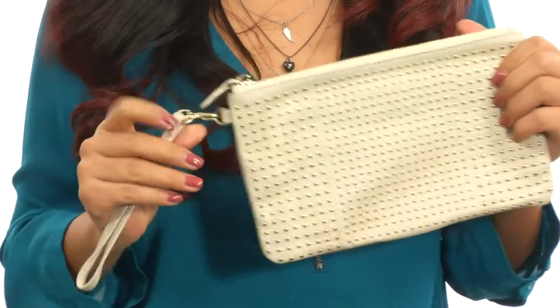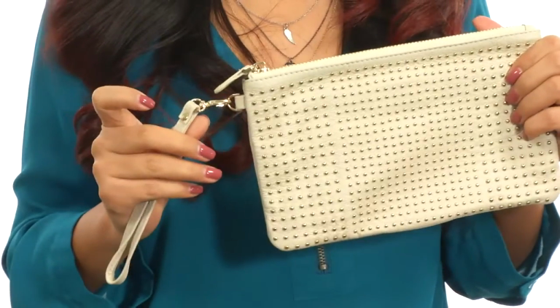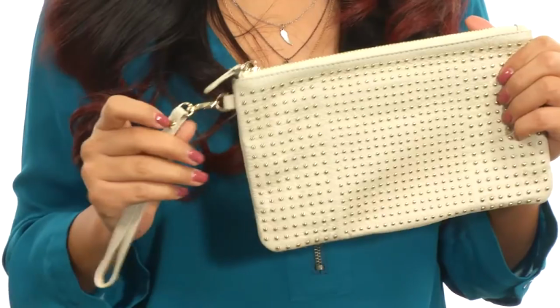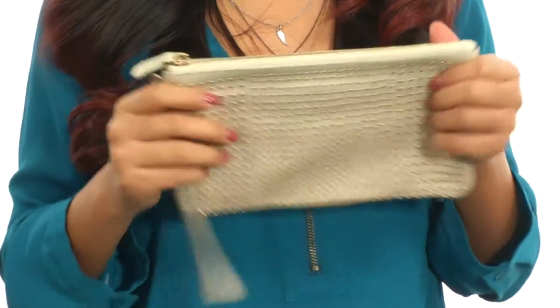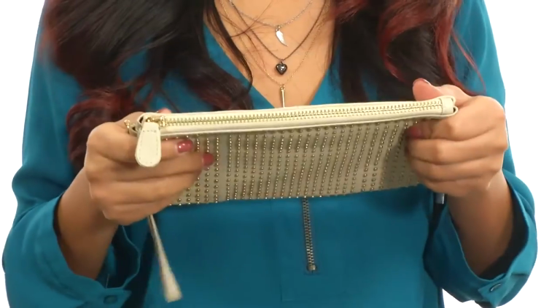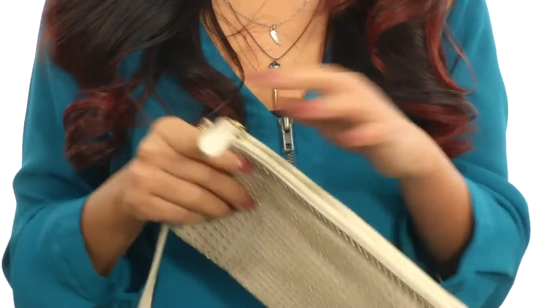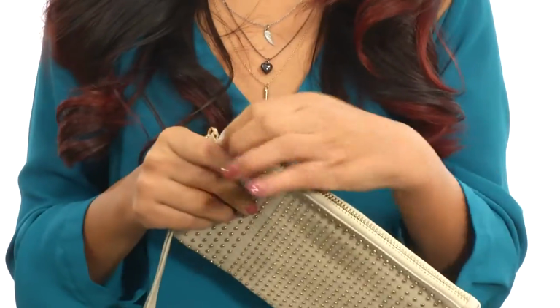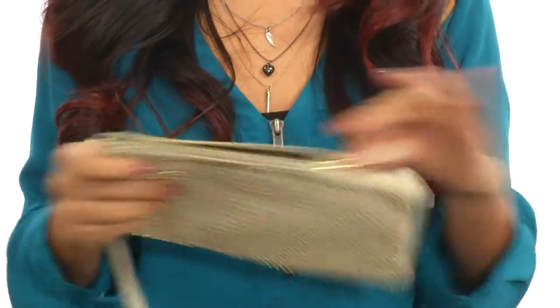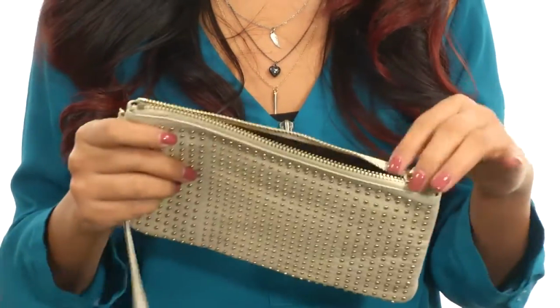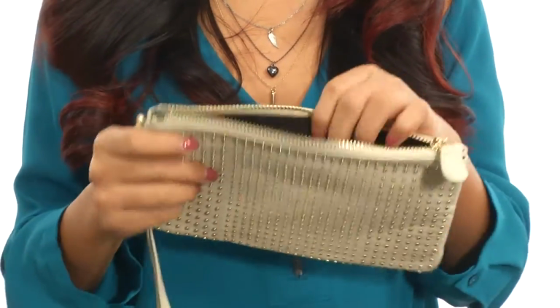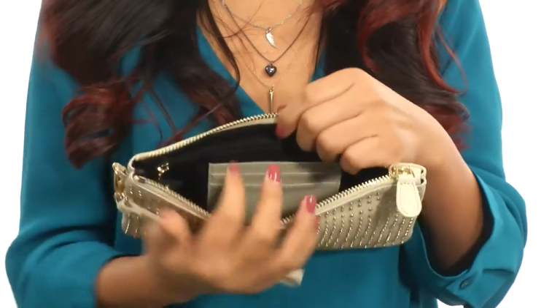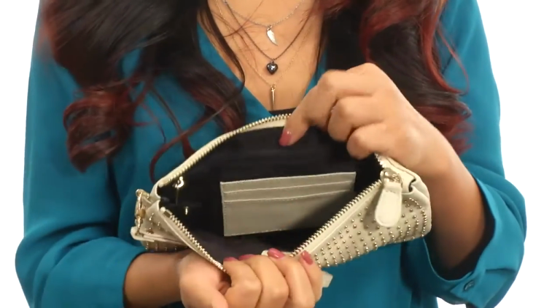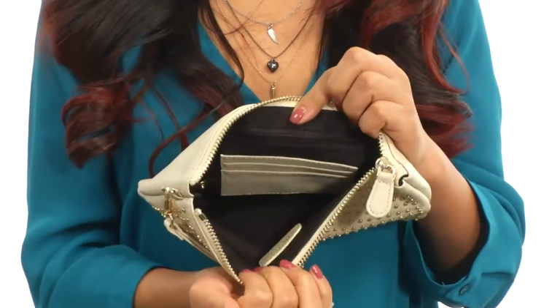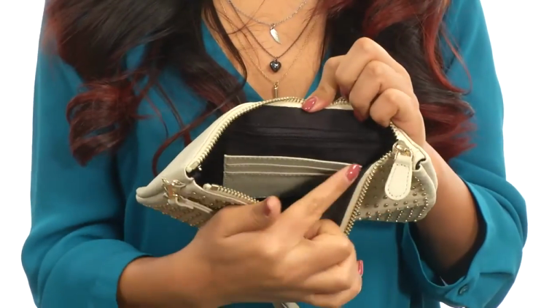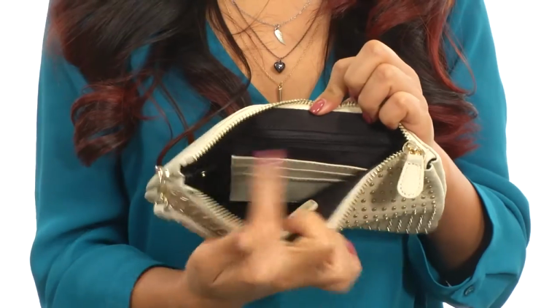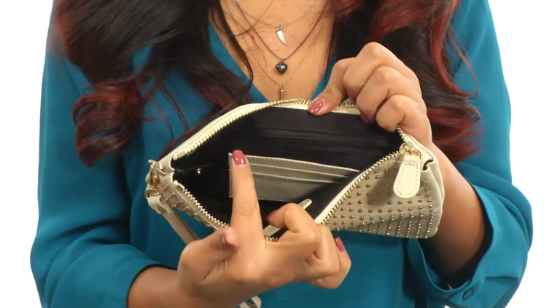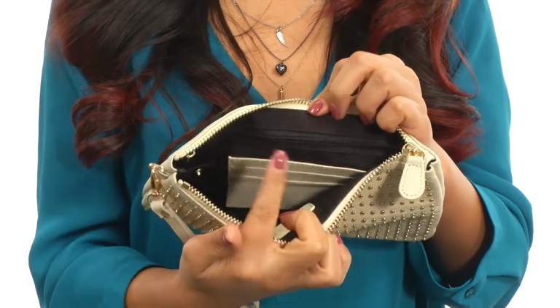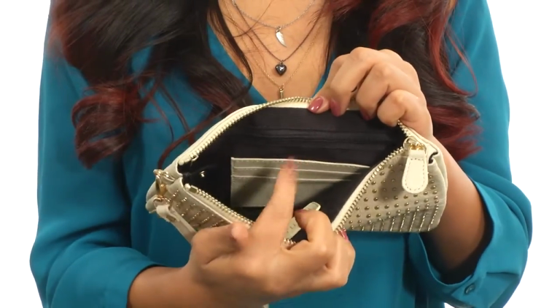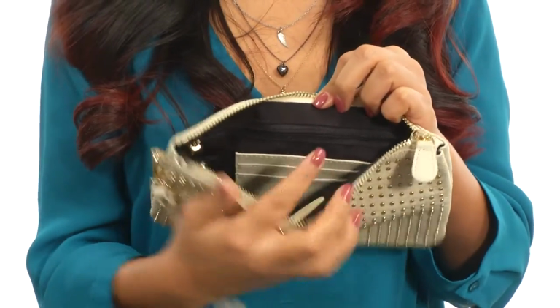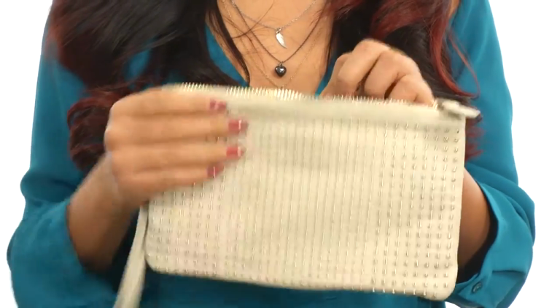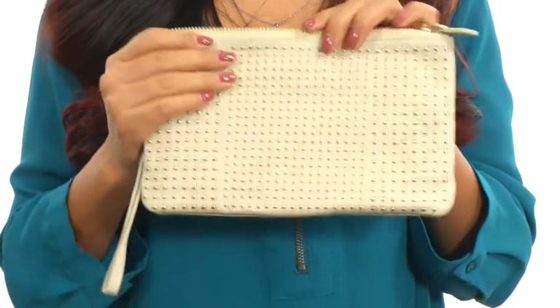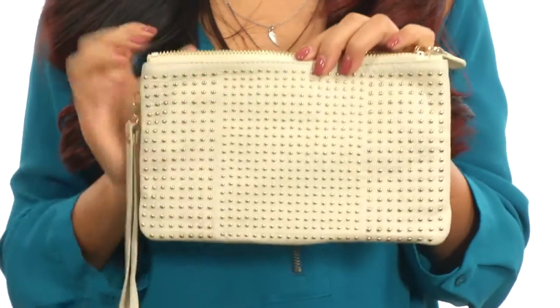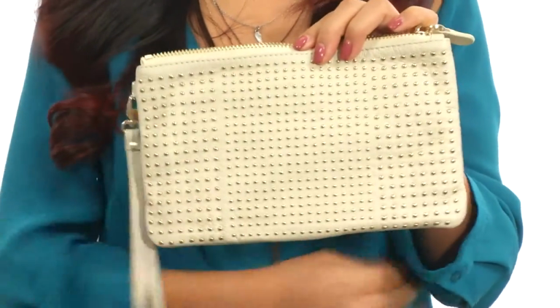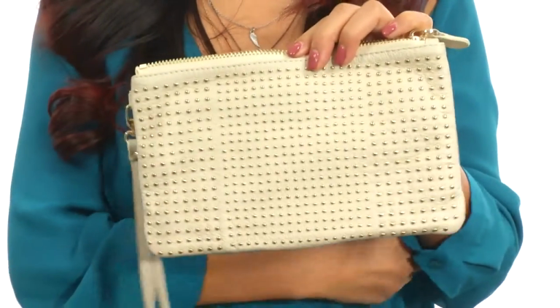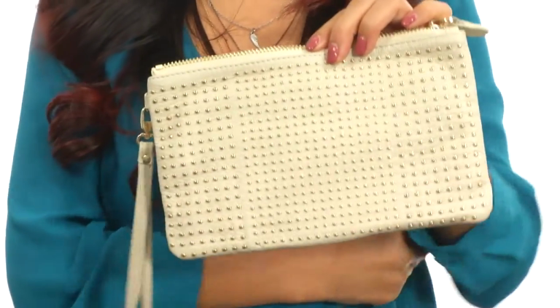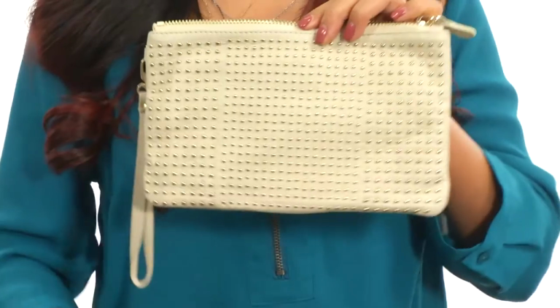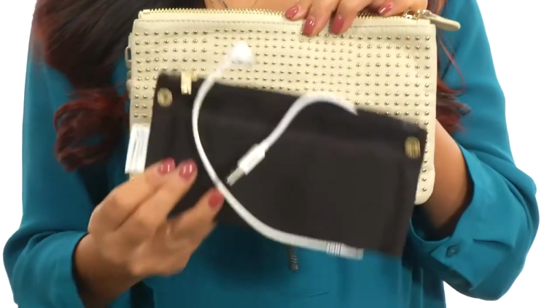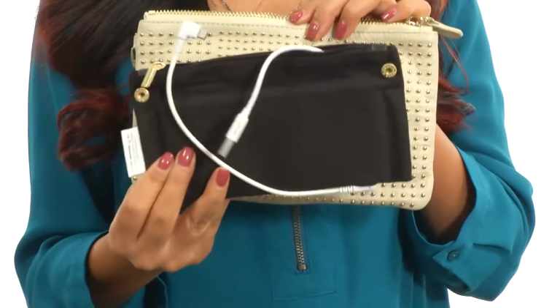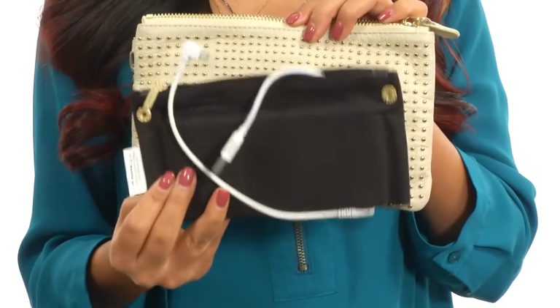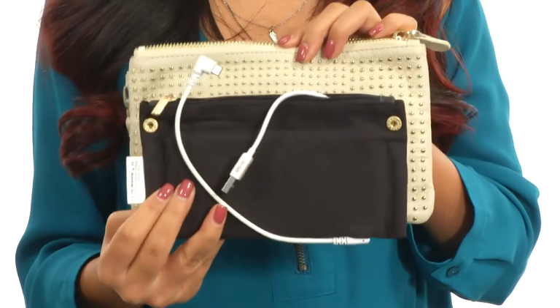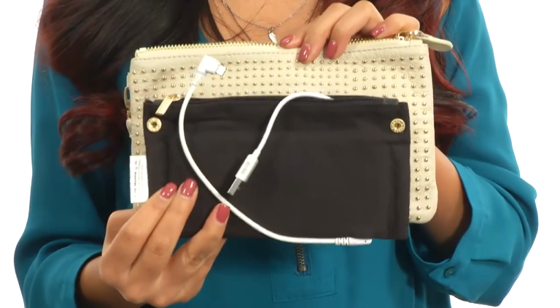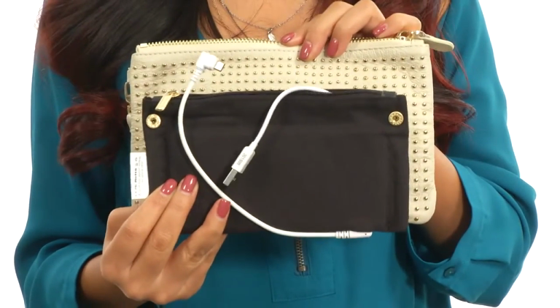It features a removable wristlet strap and the main compartment opens up with a zipper closure just like so. On the inside you'll find a back wall zipper pocket, two credit card slots, and the best part is it also features a battery case so you can charge your phone or camera on the go.